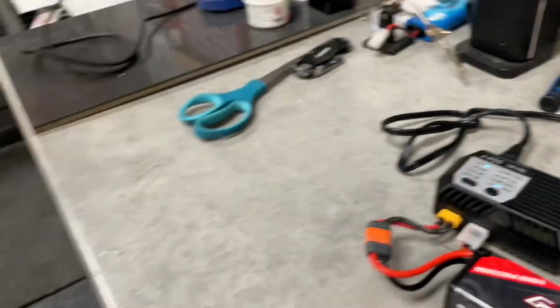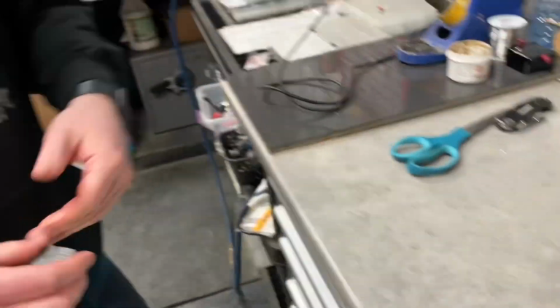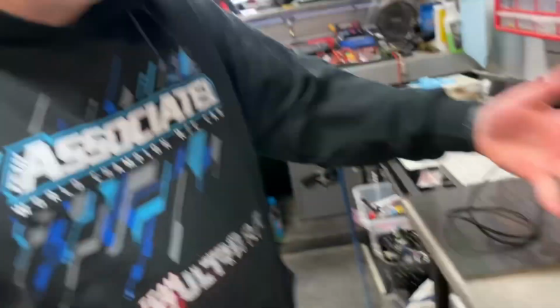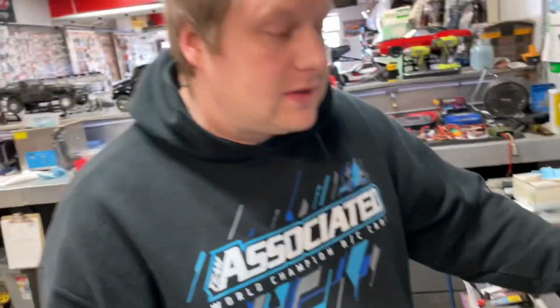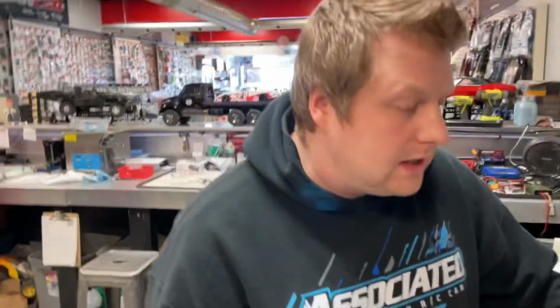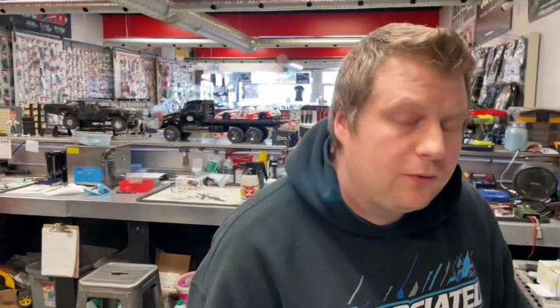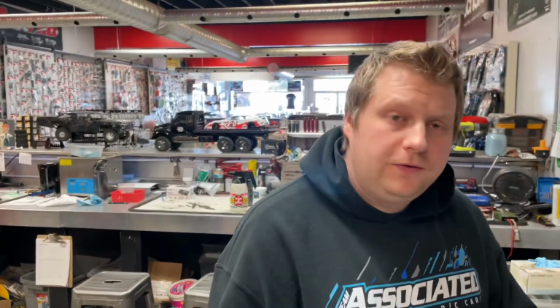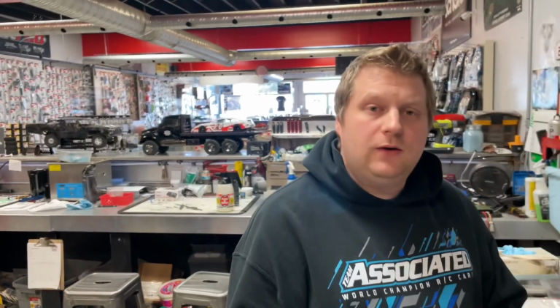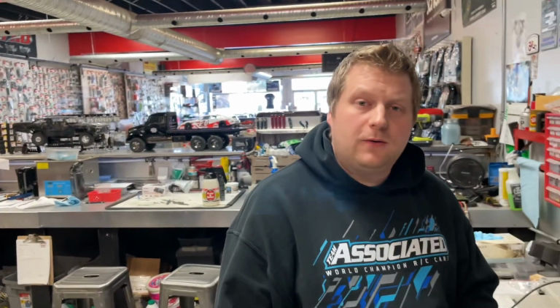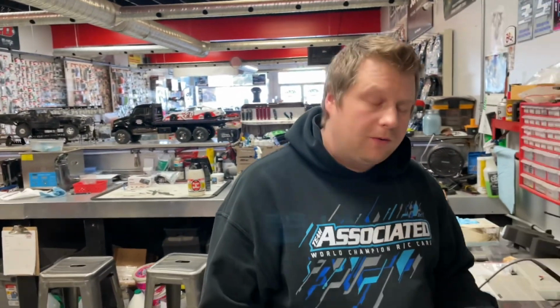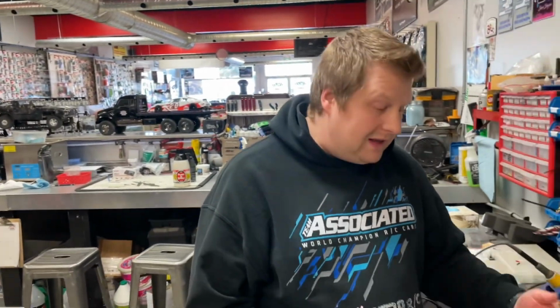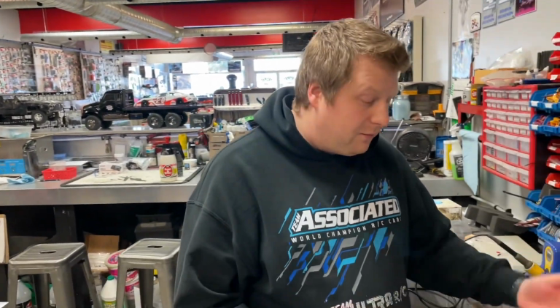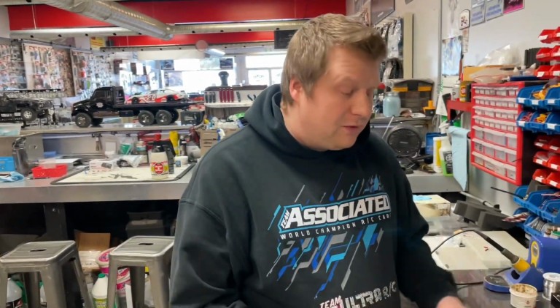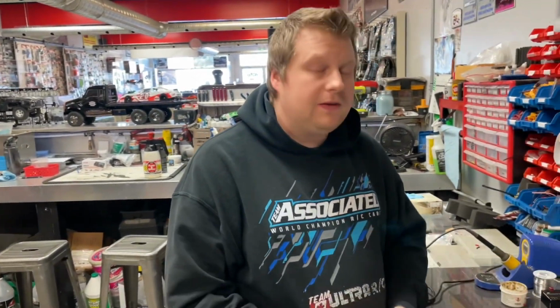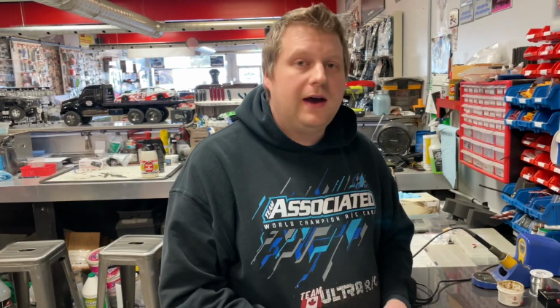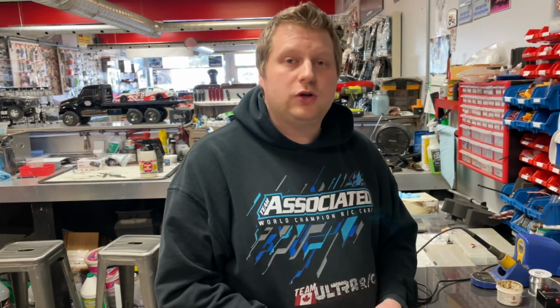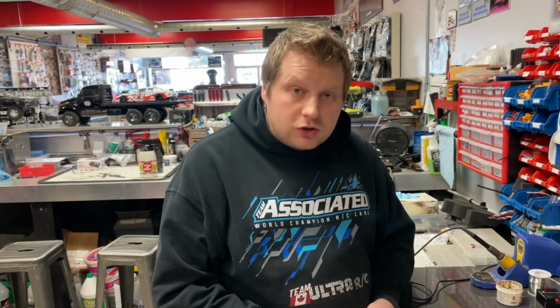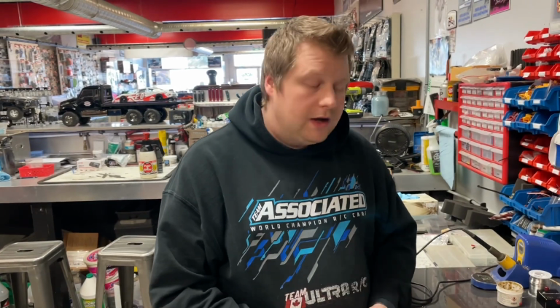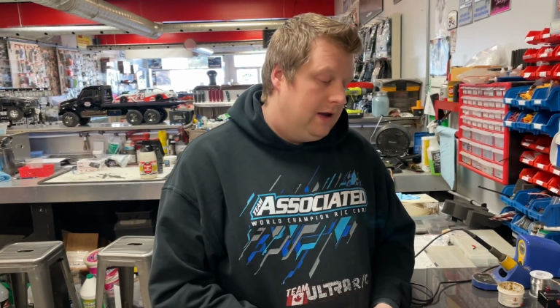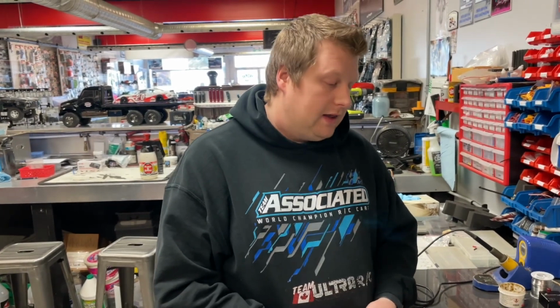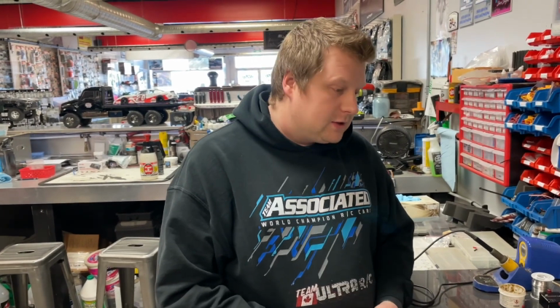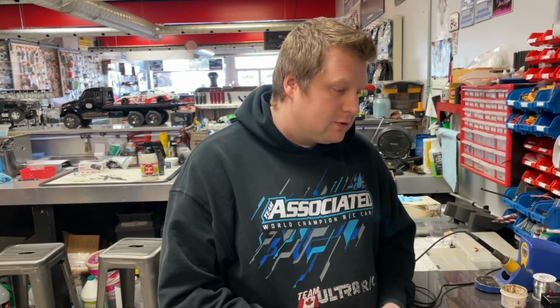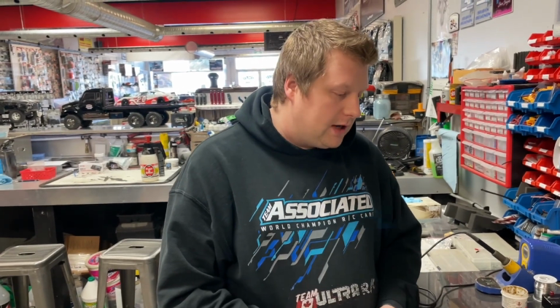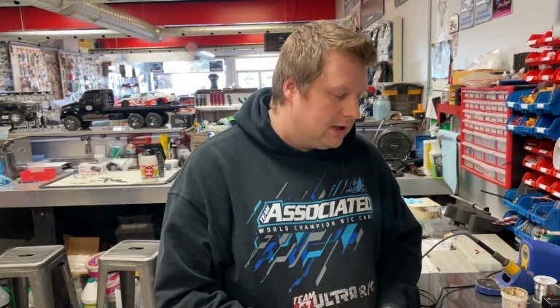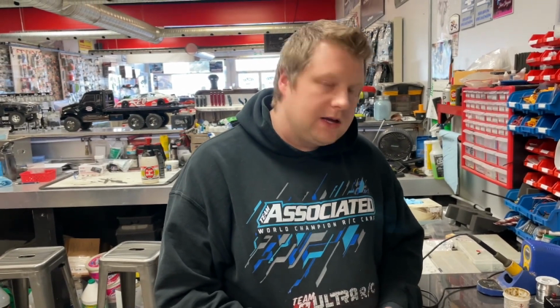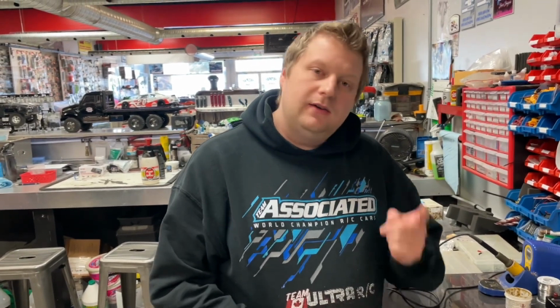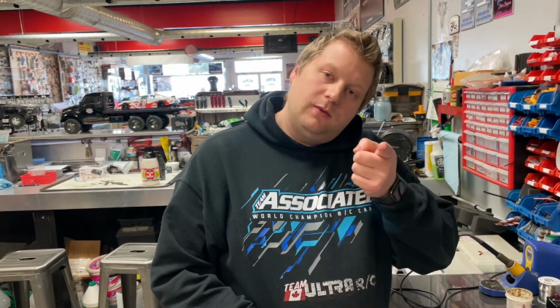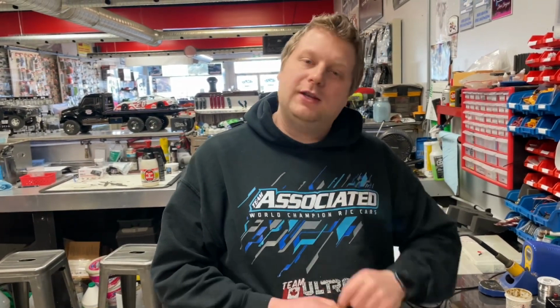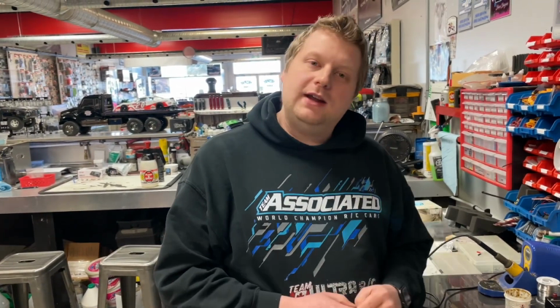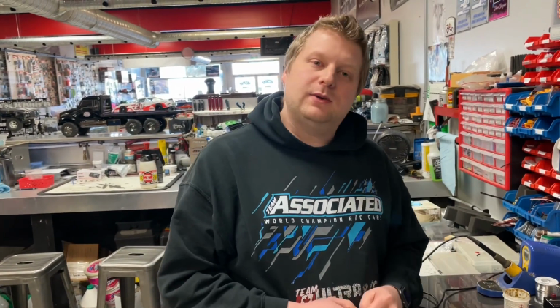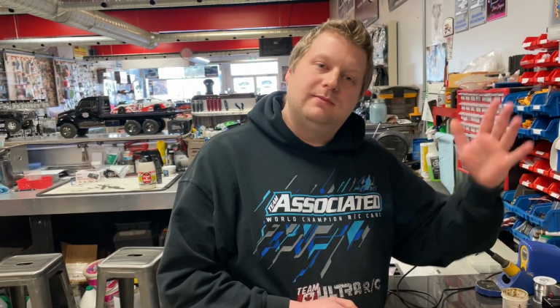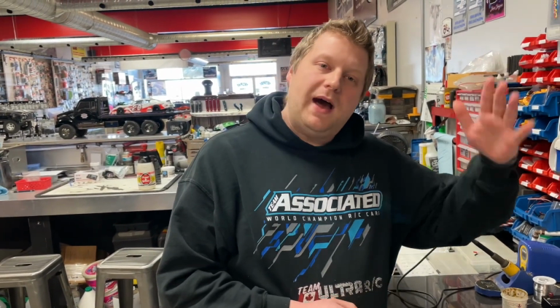Hopefully this helps anyone with a SkyRC E450 or E455 charger. Thank you so much for watching and we'll catch you on the next one.